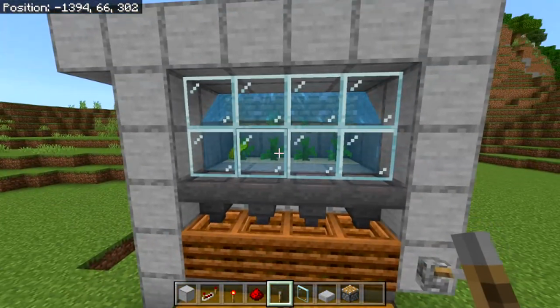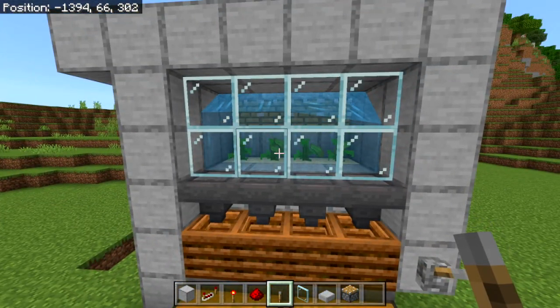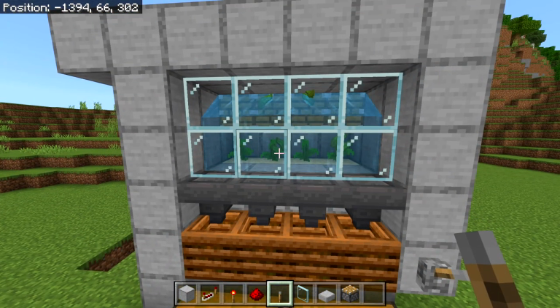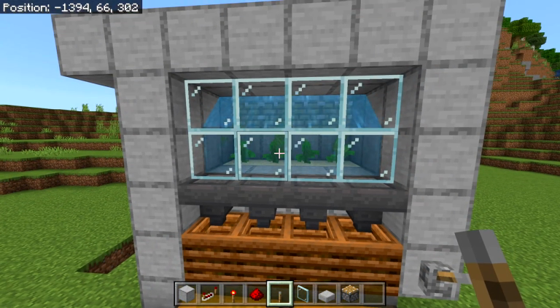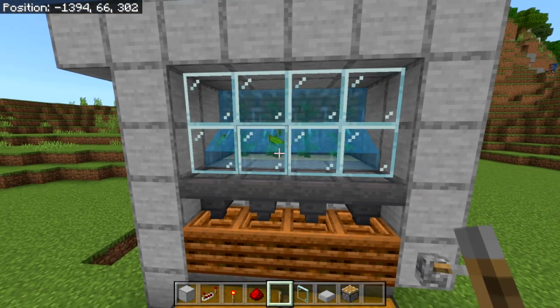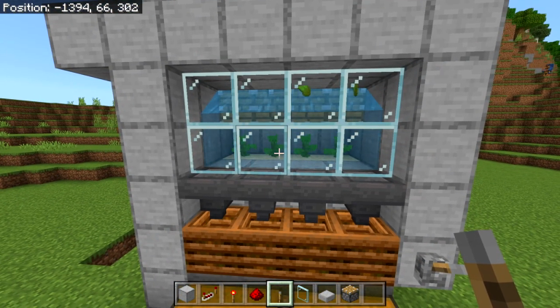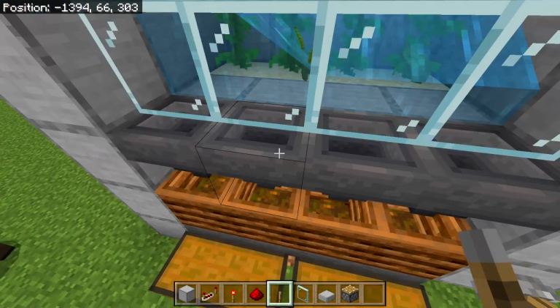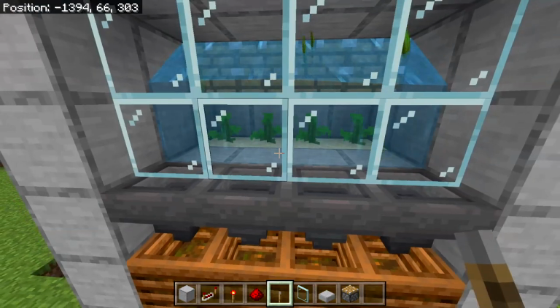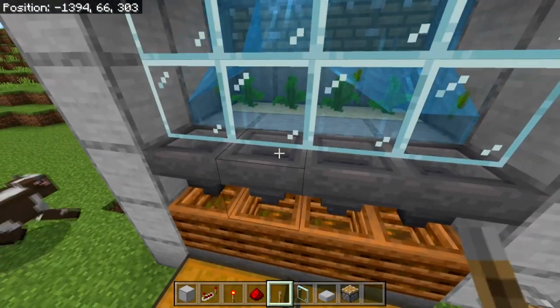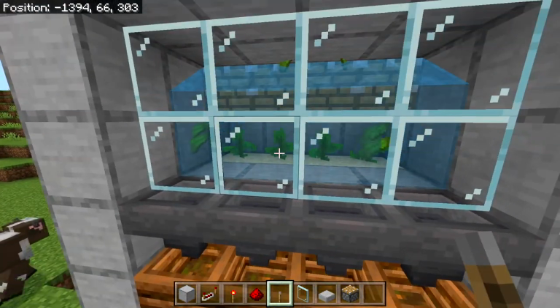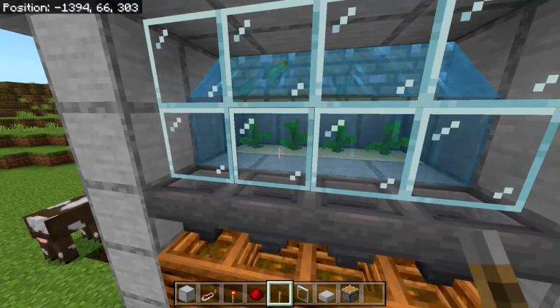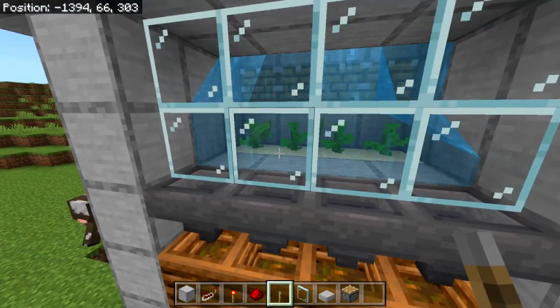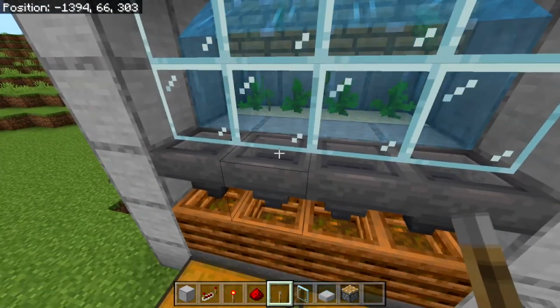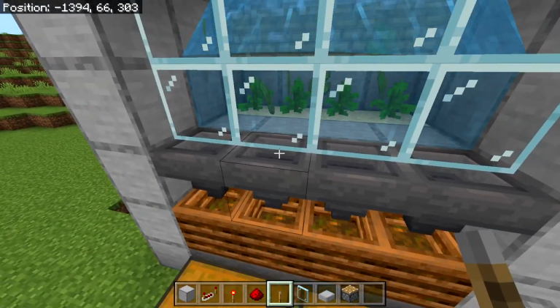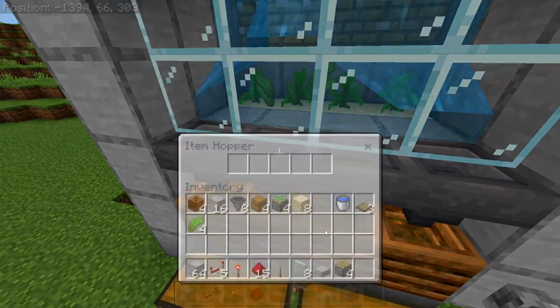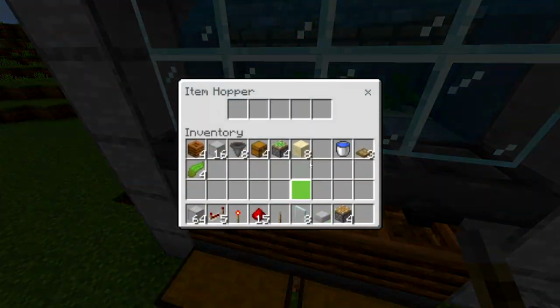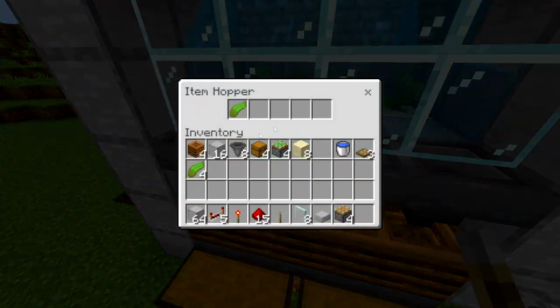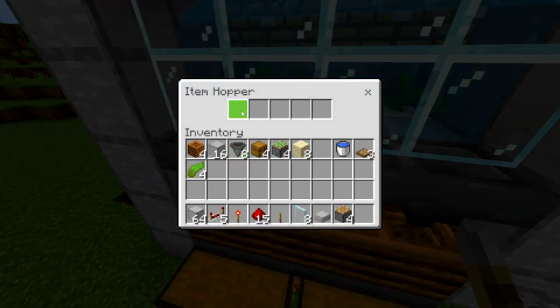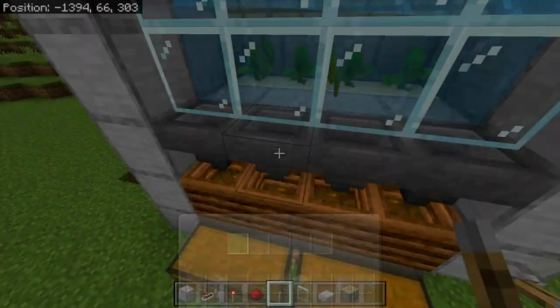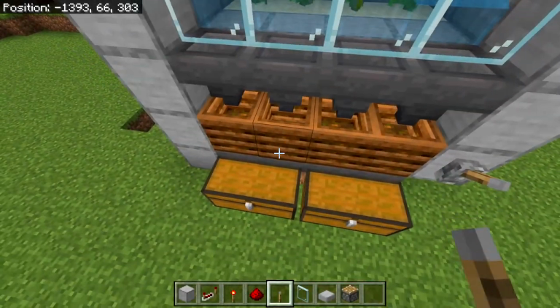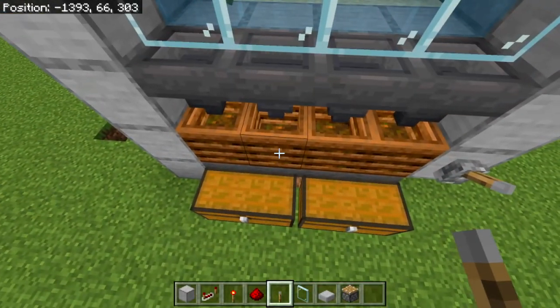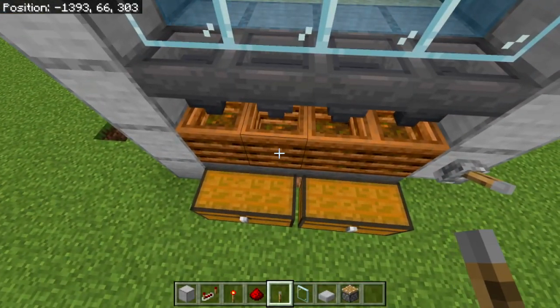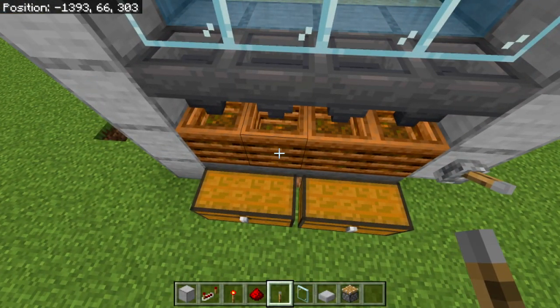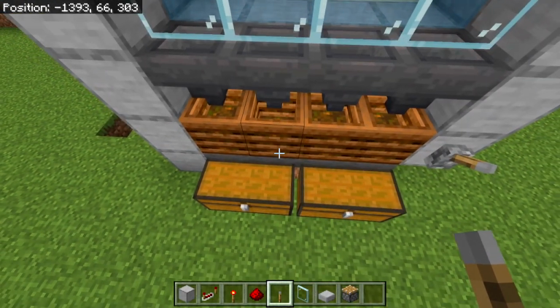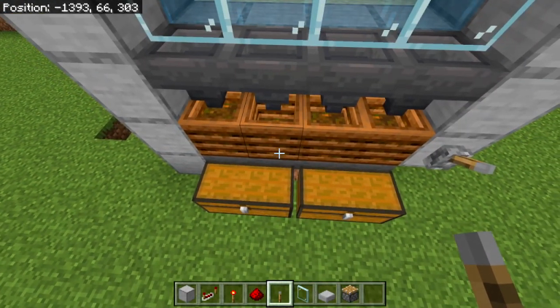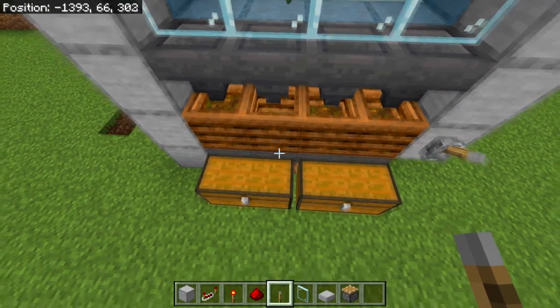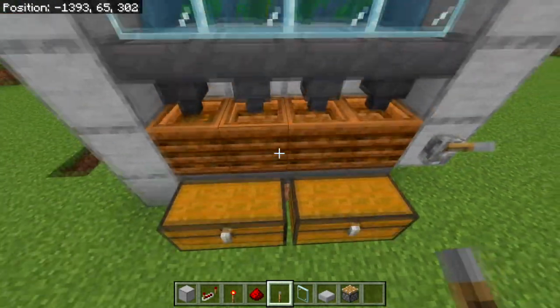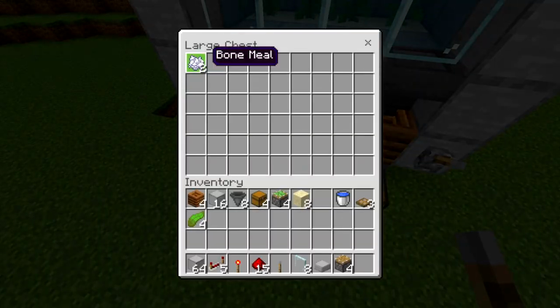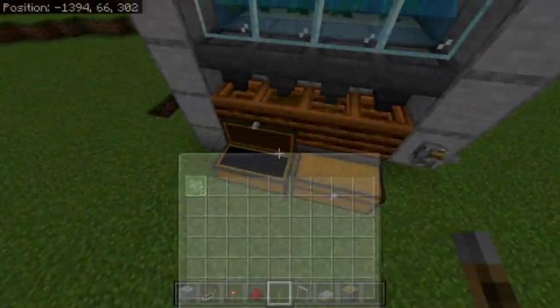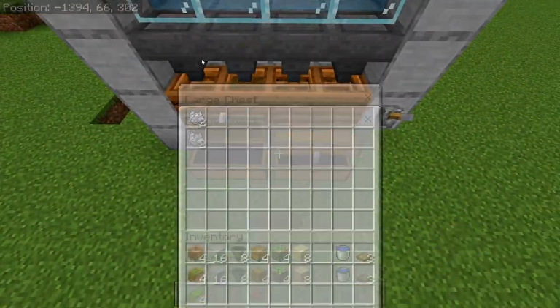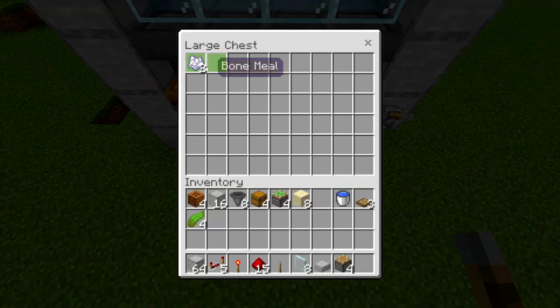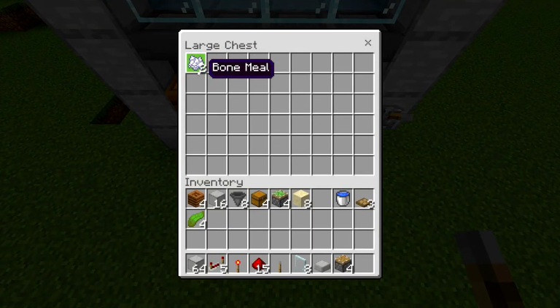As you can see, the kelp will start to grow super fast because of a glitch in Minecraft. The kelp that spawns will hit the glass panes, be sent into the hoppers, fall into the composters, and then be turned into bone meal.